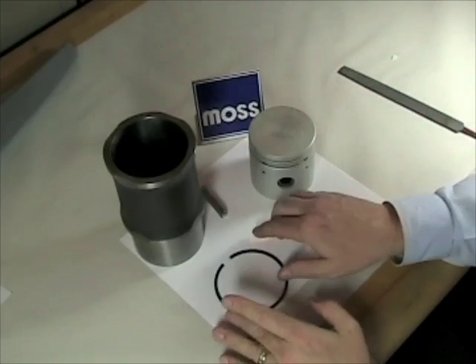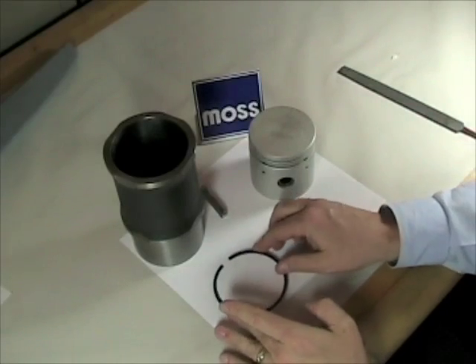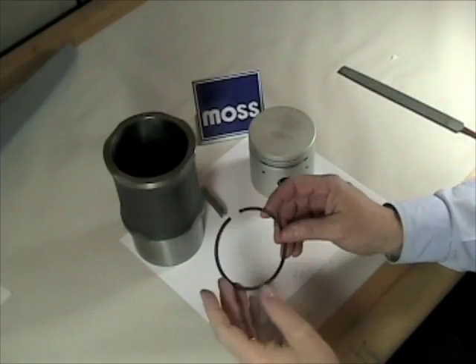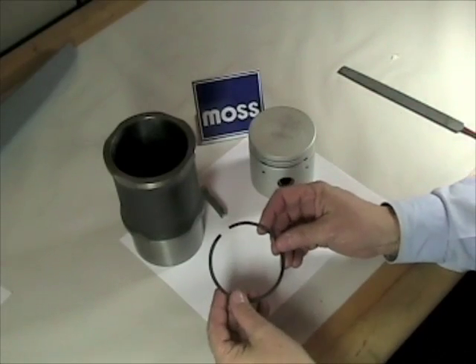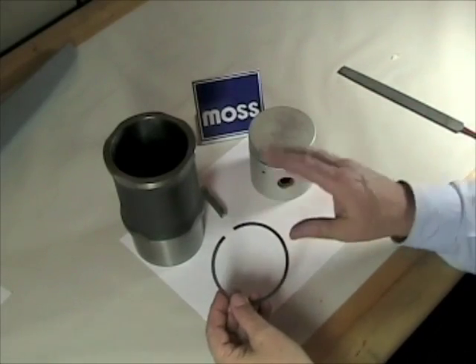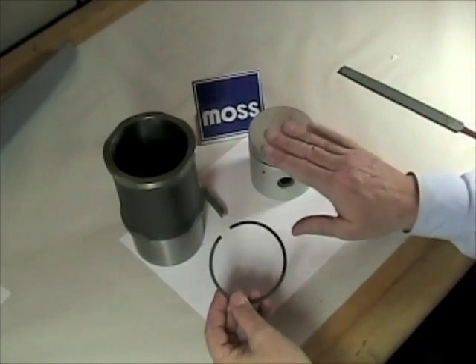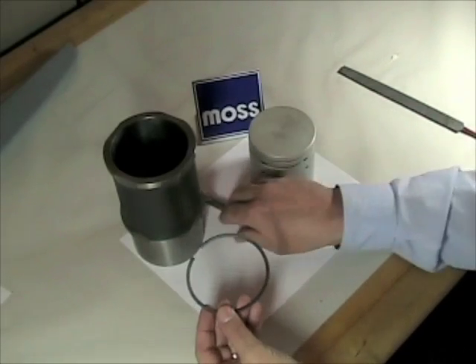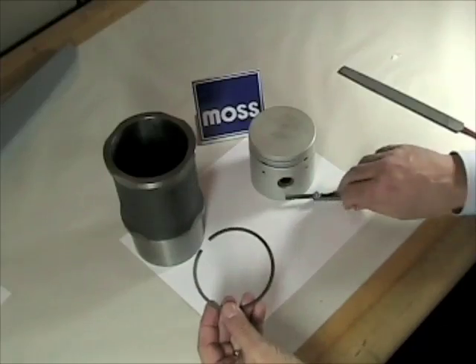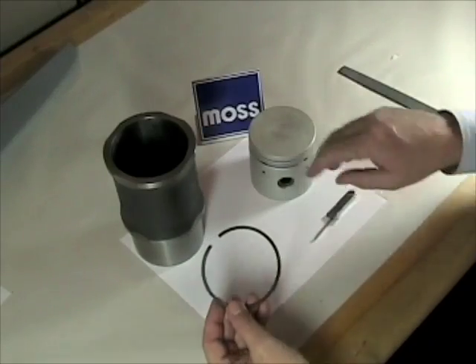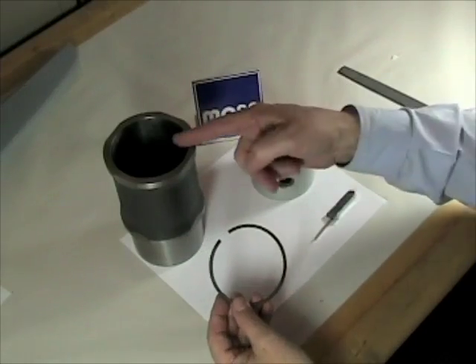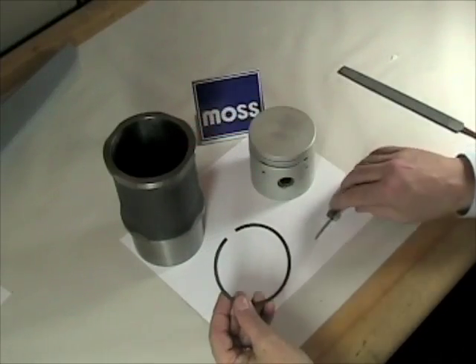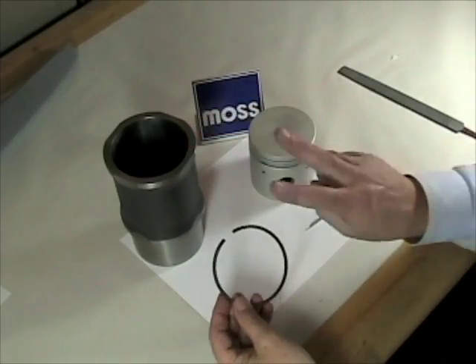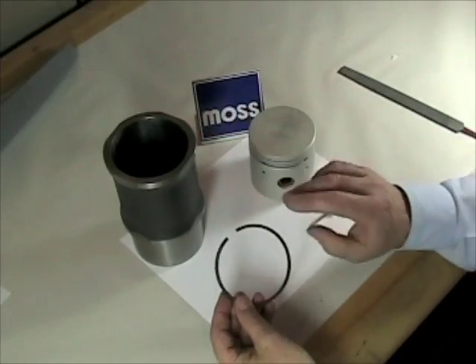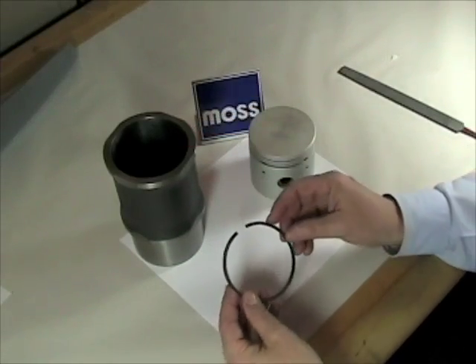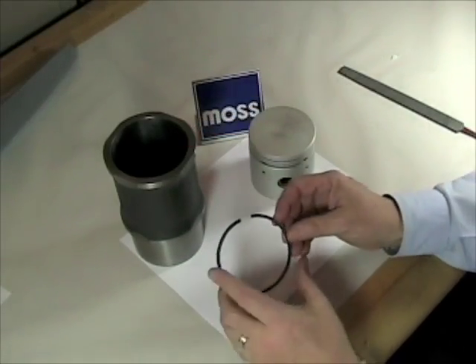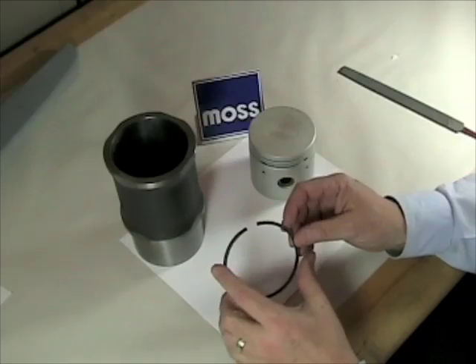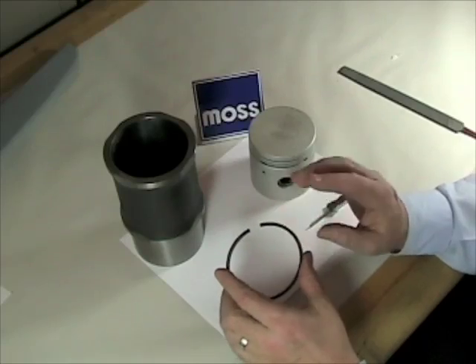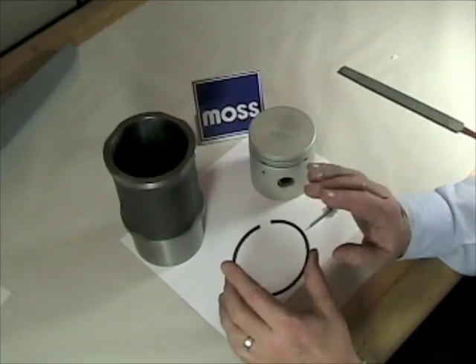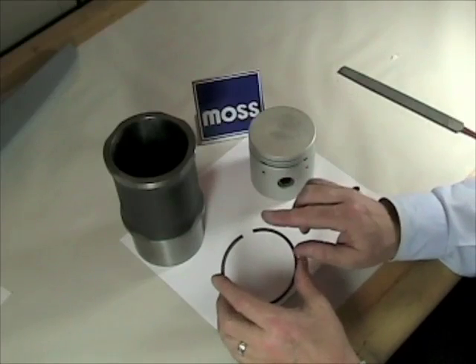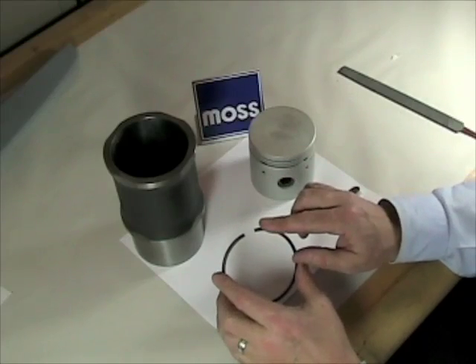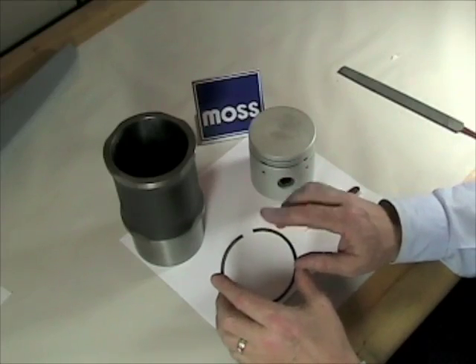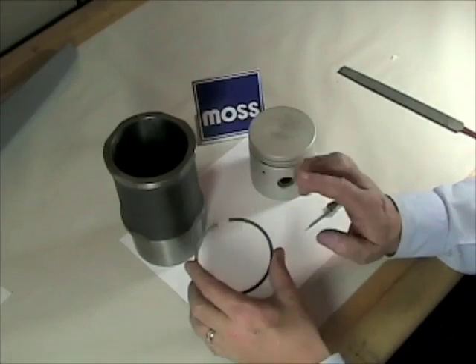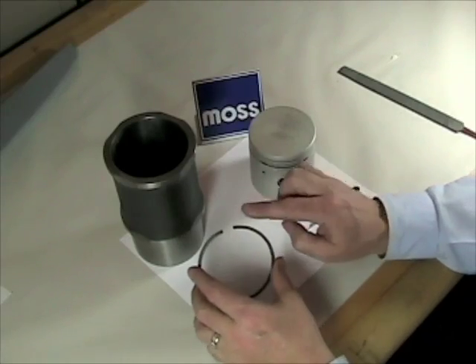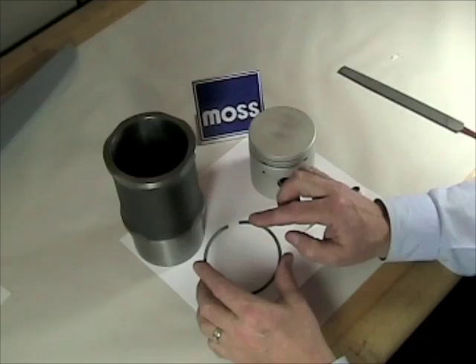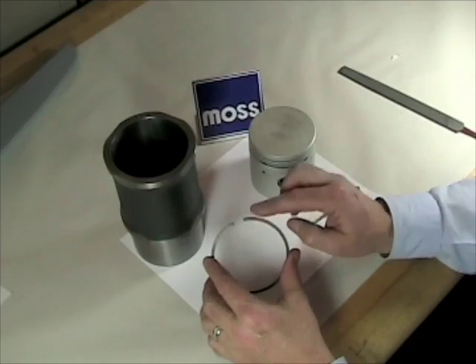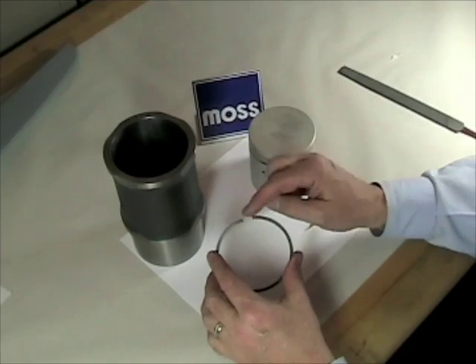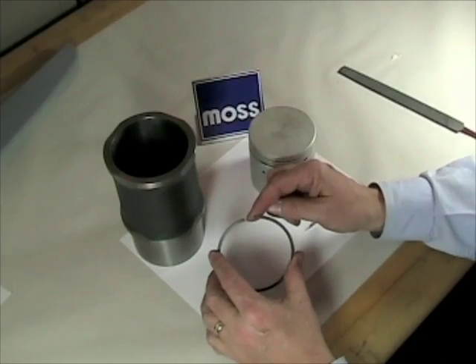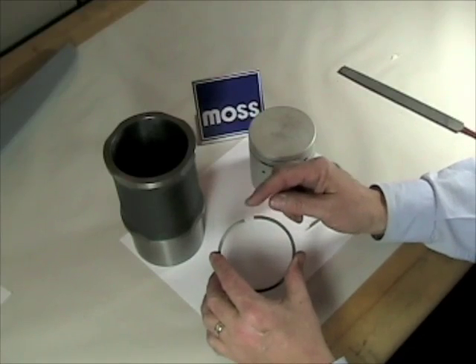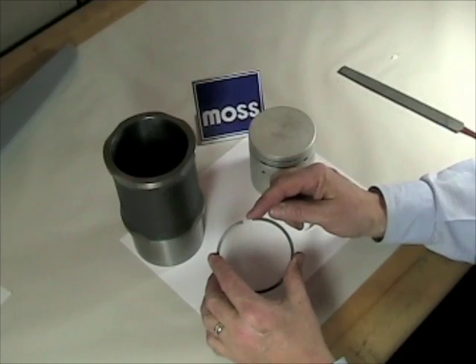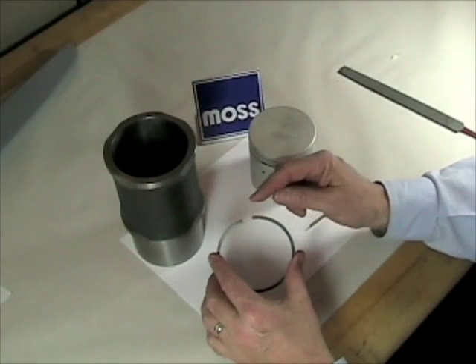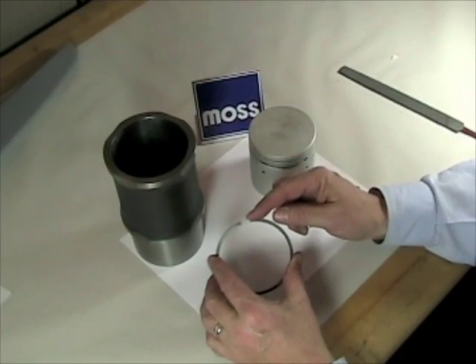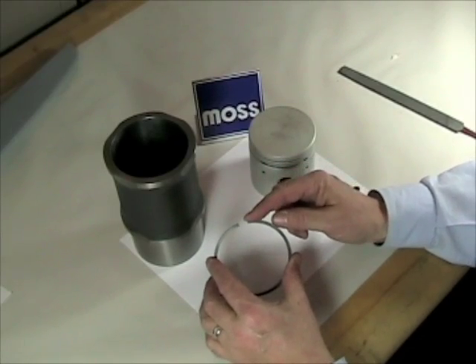Before we can put our new rings on our pistons and put them inside our cylinders, there are two things we have to do. The first one is we have to check the ring gap. I can't stress how important this is. If this isn't done correctly or isn't done at all, this is where rings get broken.